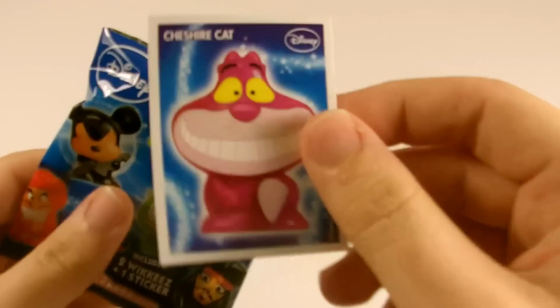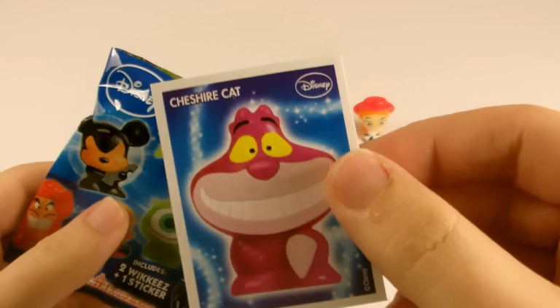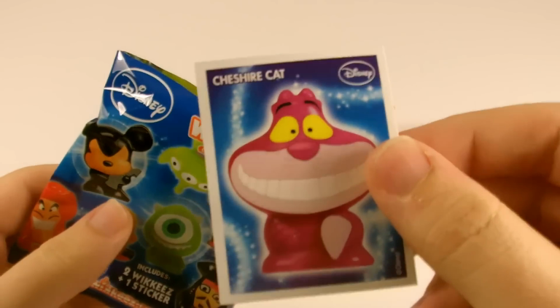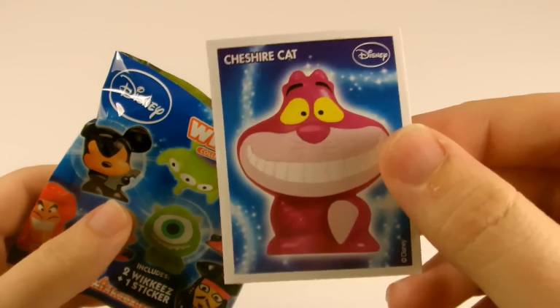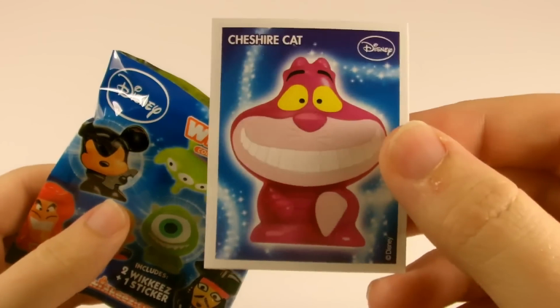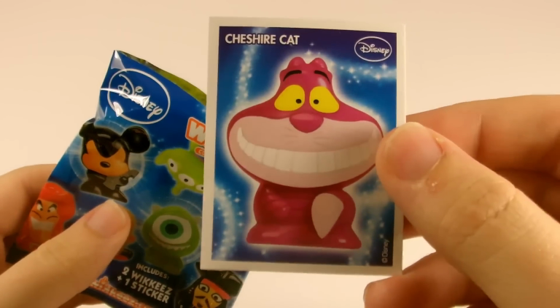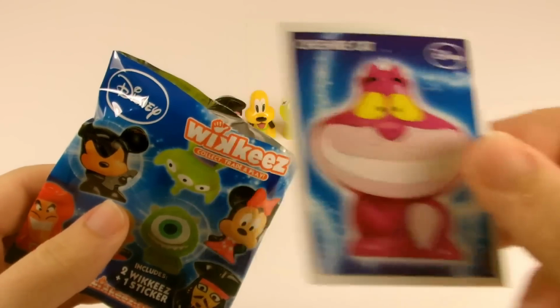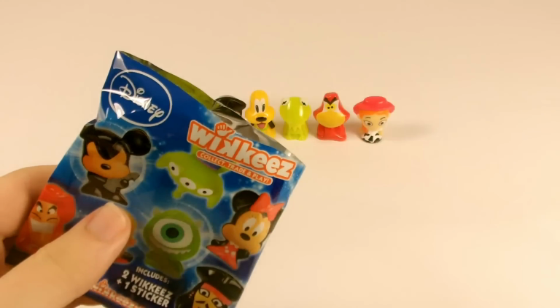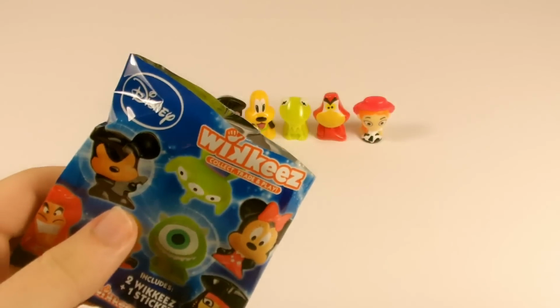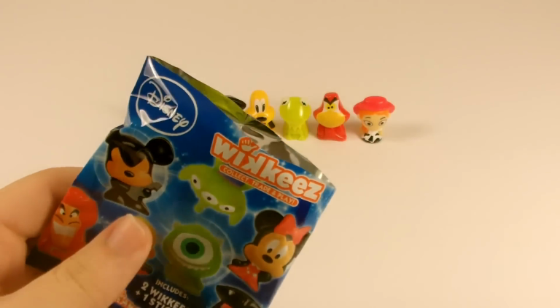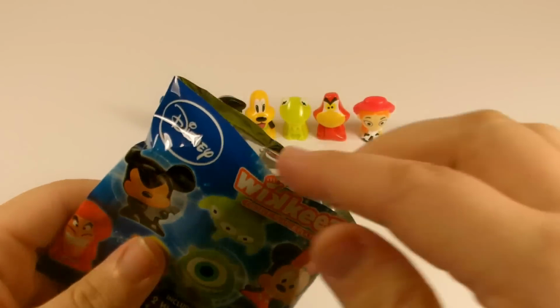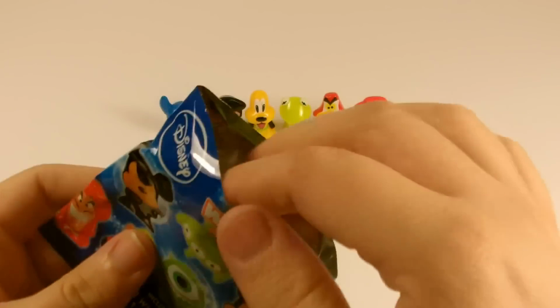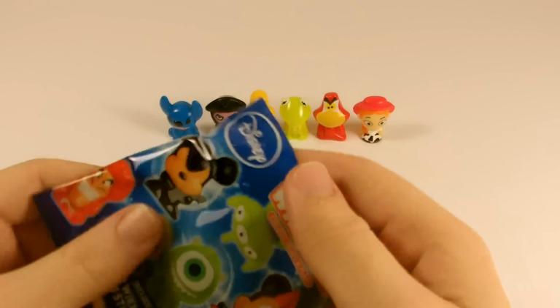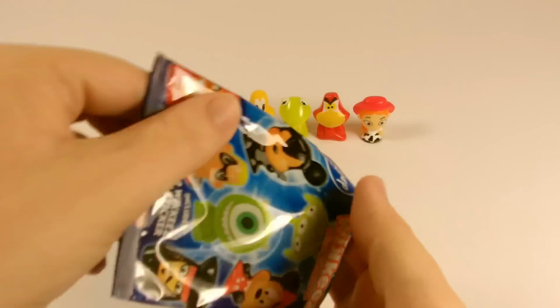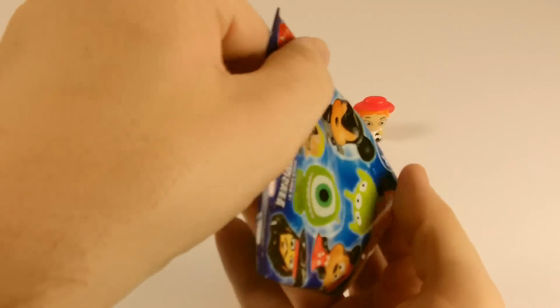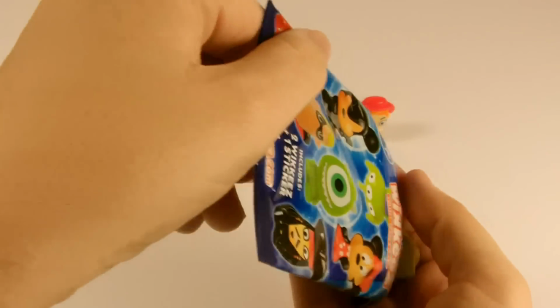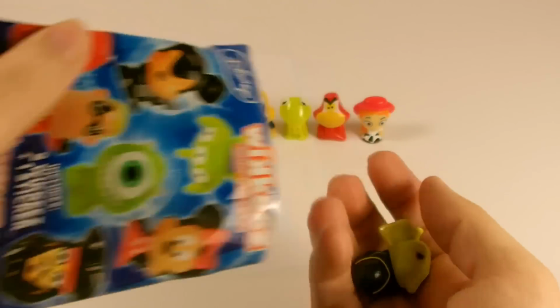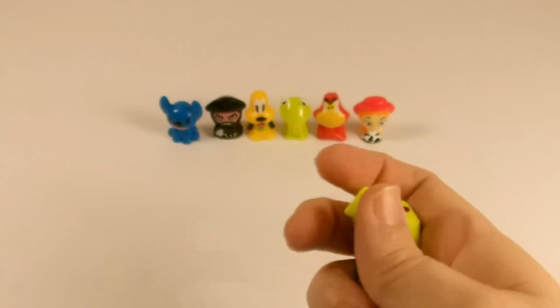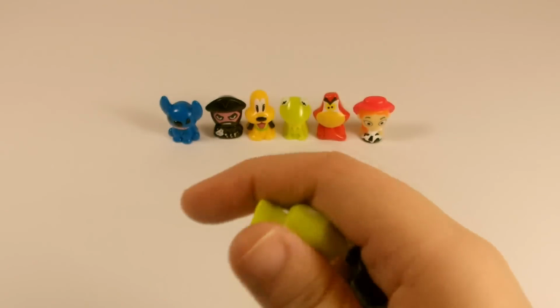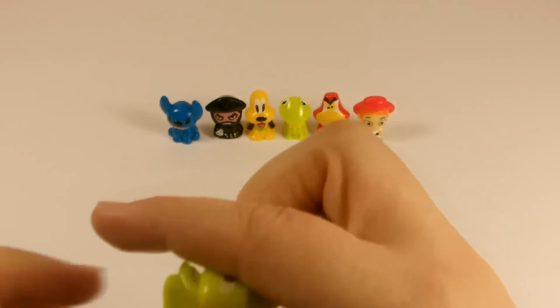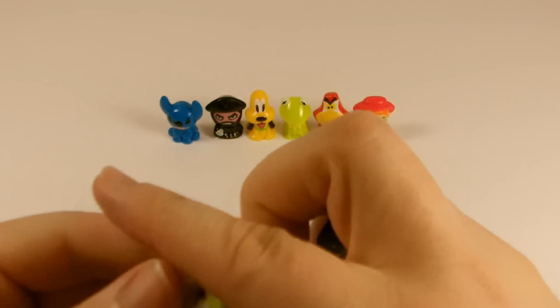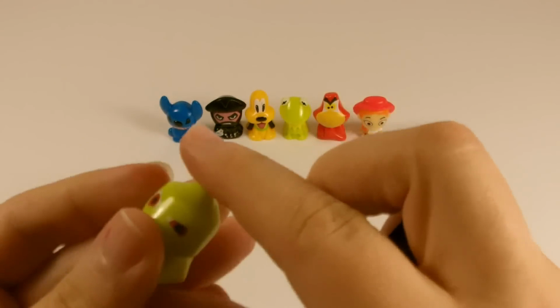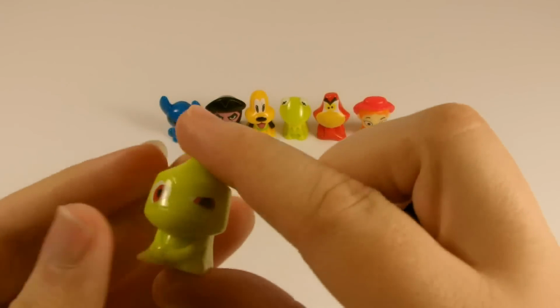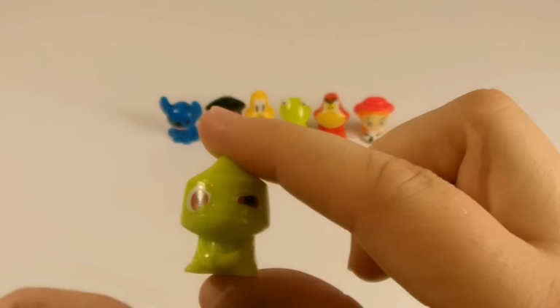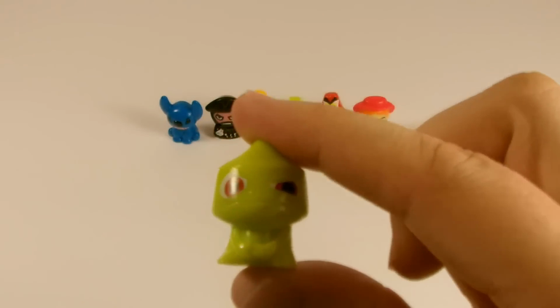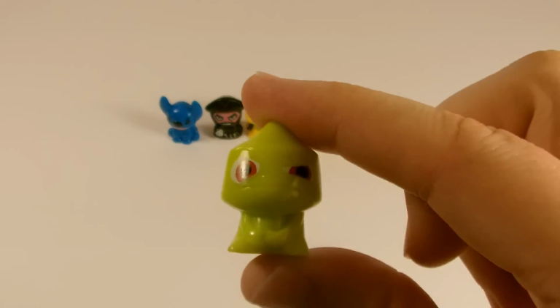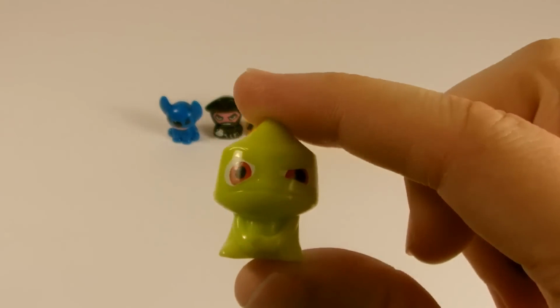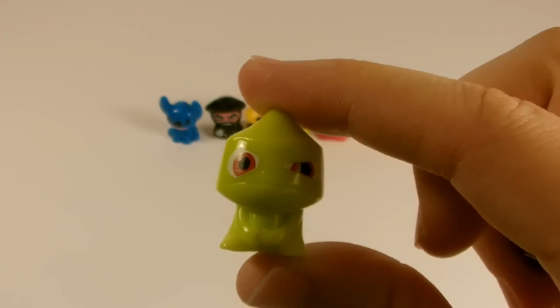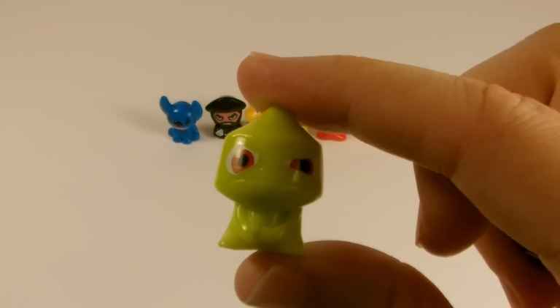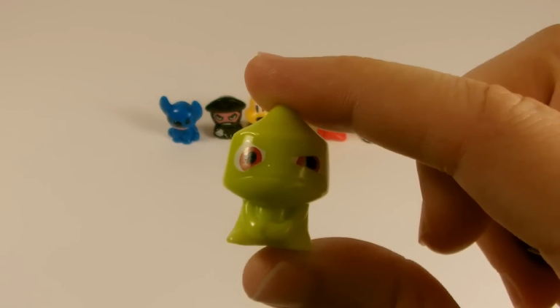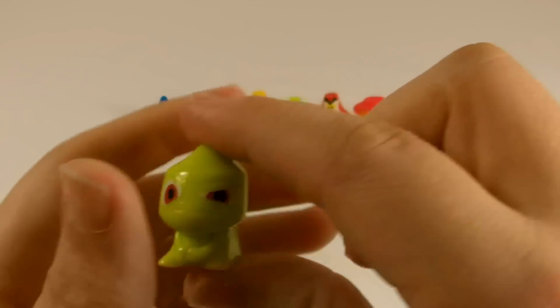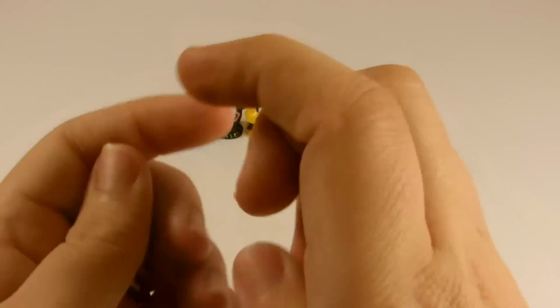Our next bag and the sticker is Cheshire Cat. And the wikis are Pascal and Clue.